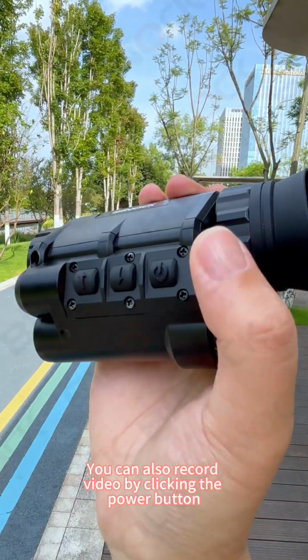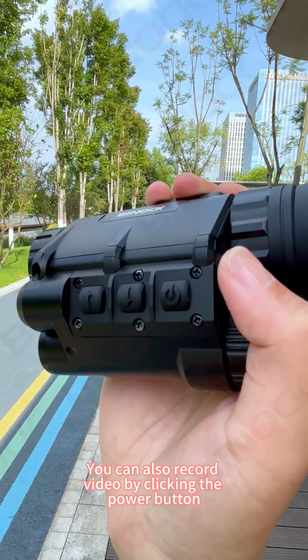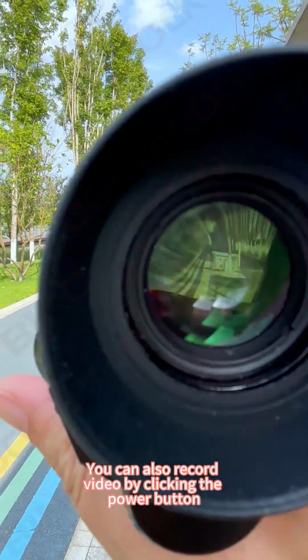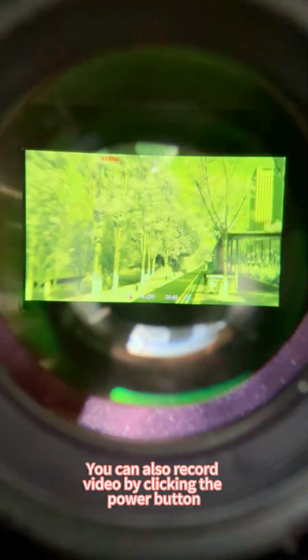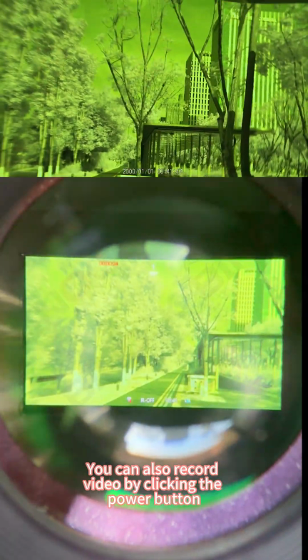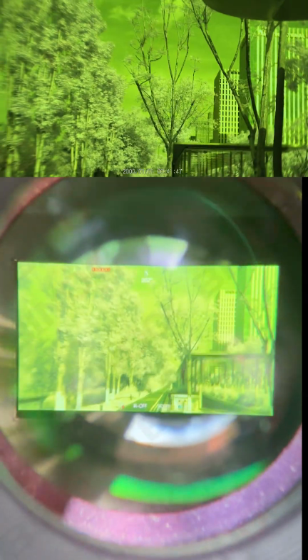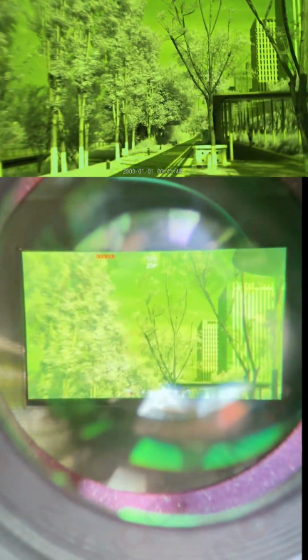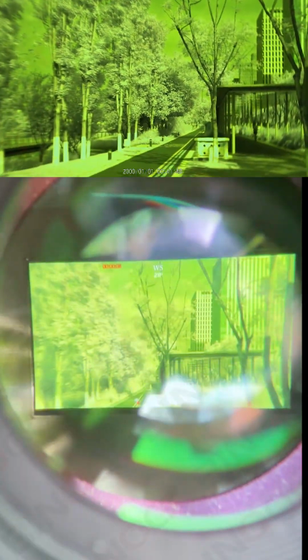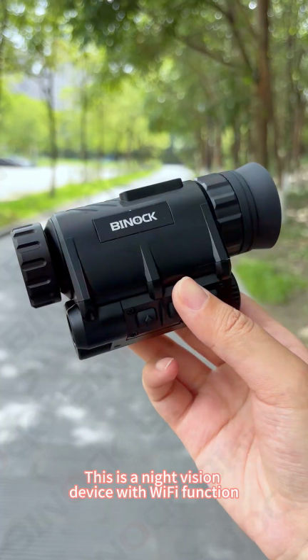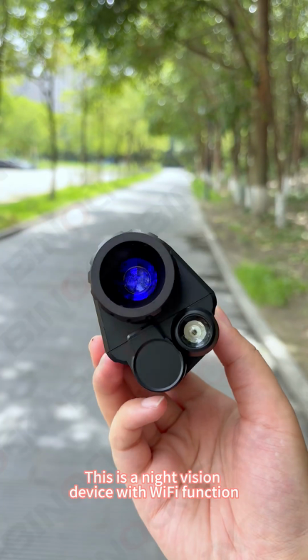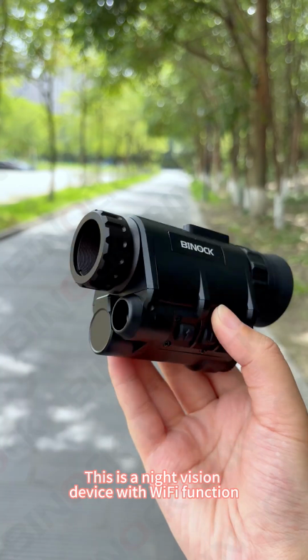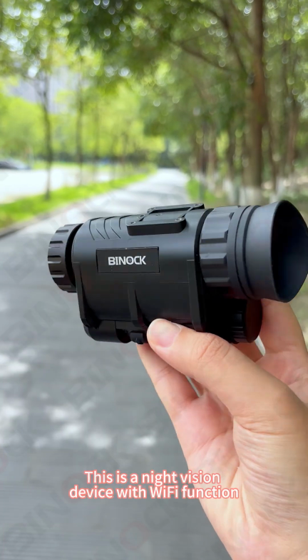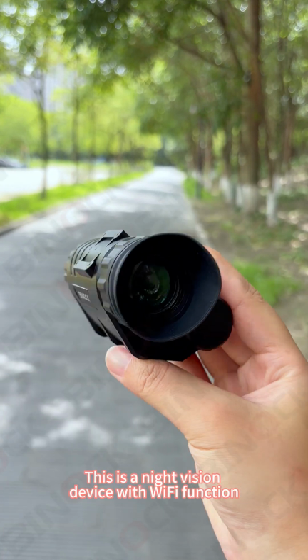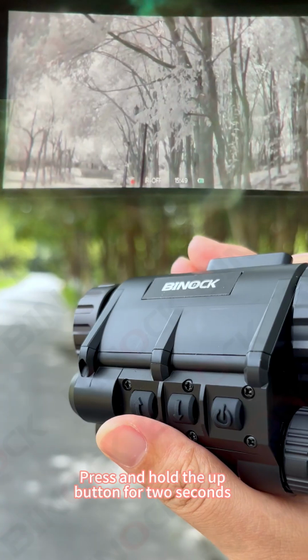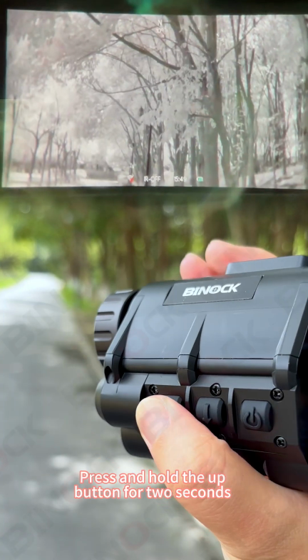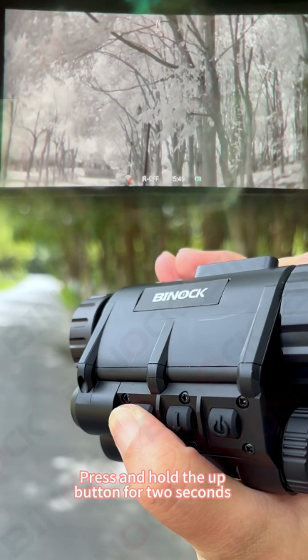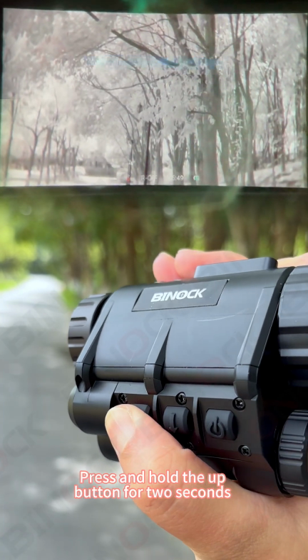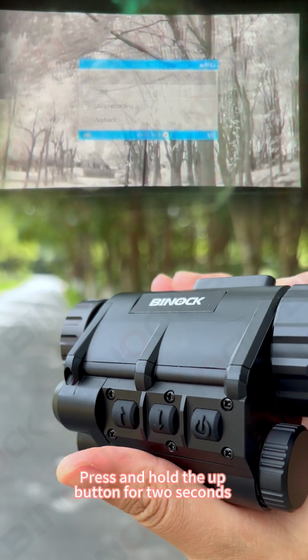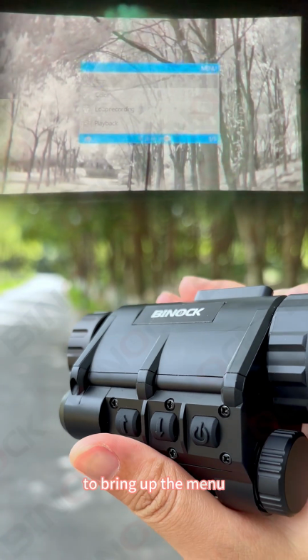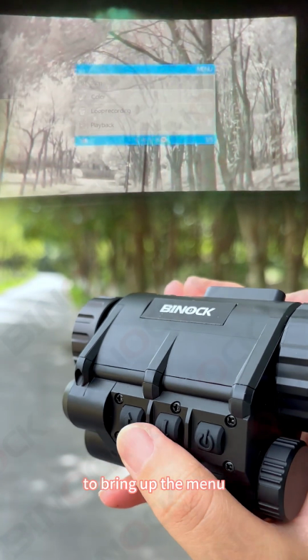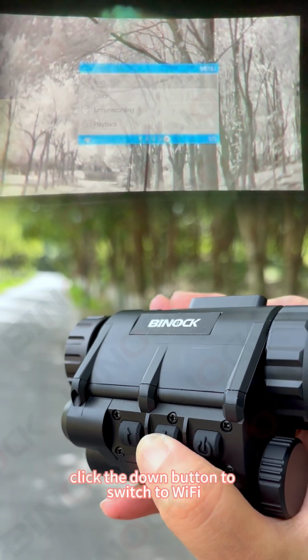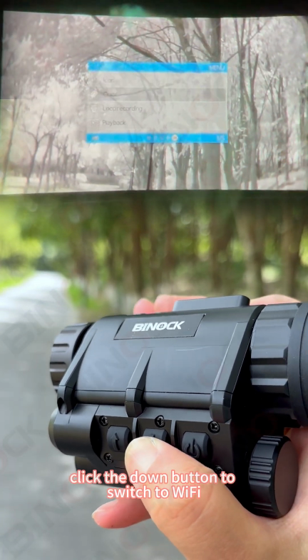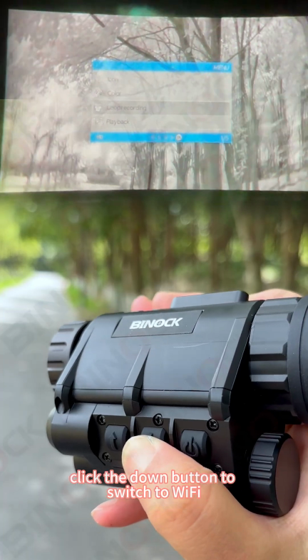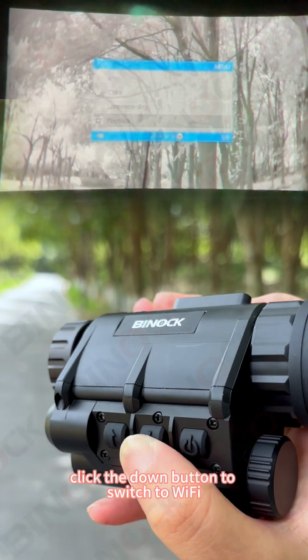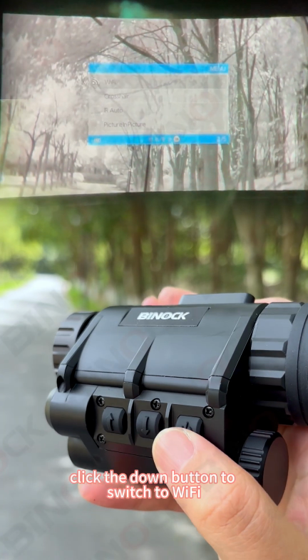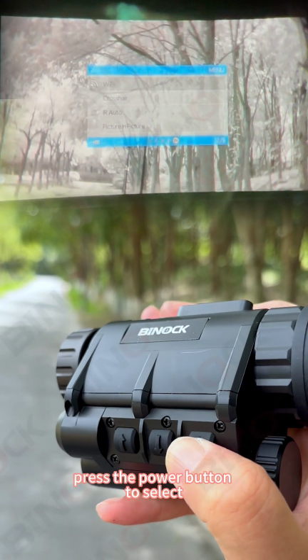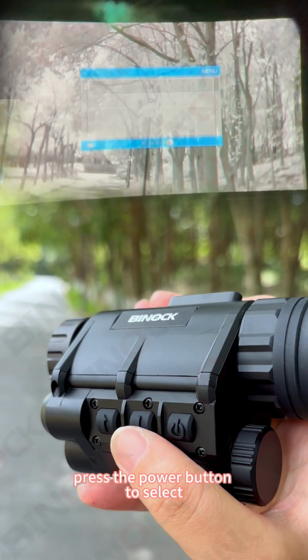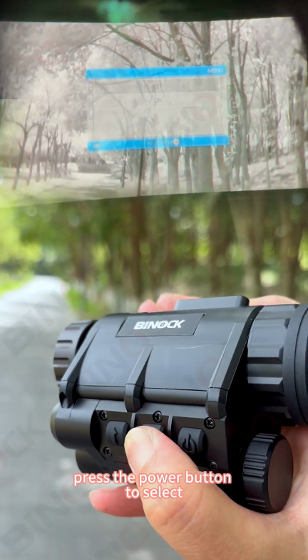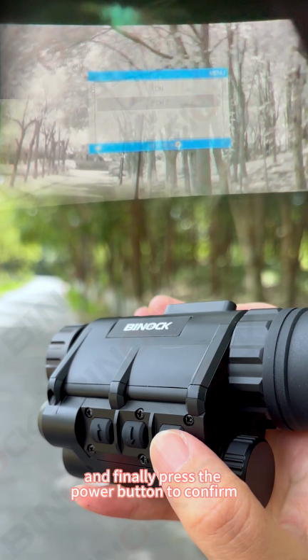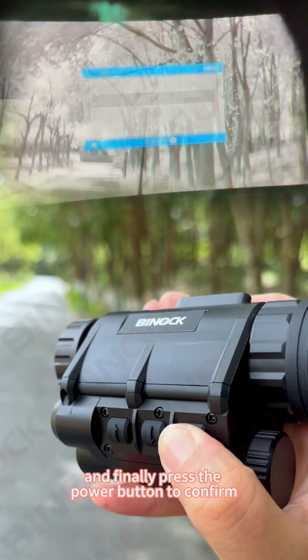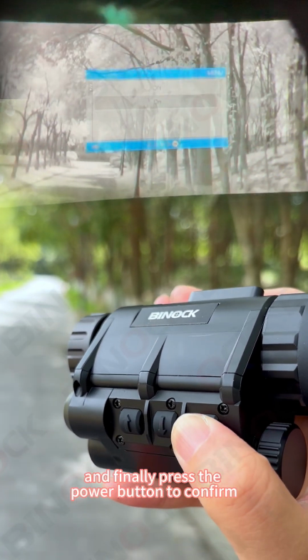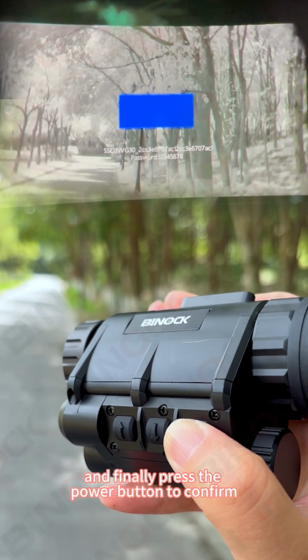You can also record video by clicking the power button. This is a night vision device with Wi-Fi function. Press and hold the up button for two seconds to bring up the menu, then click the down button to switch to Wi-Fi. Press the power button to select, and finally press it again to confirm.